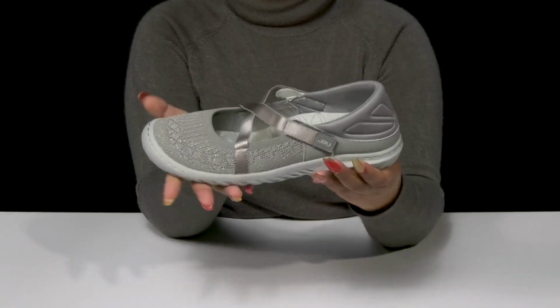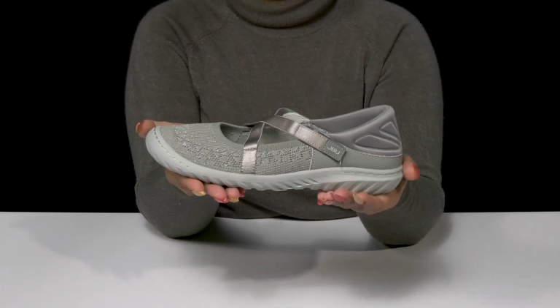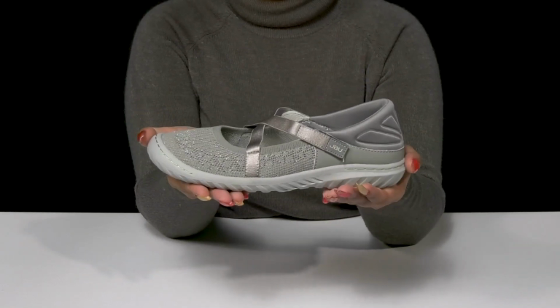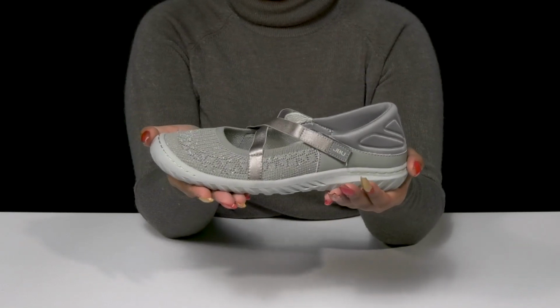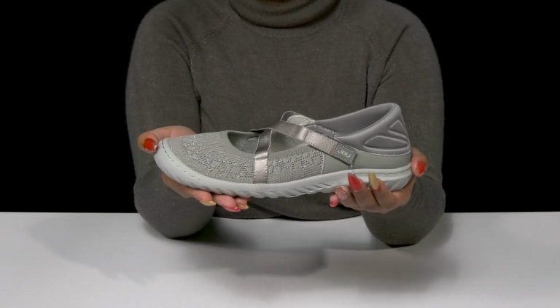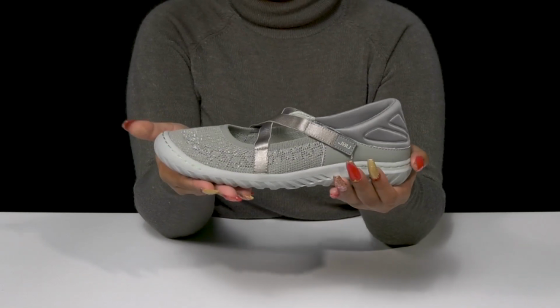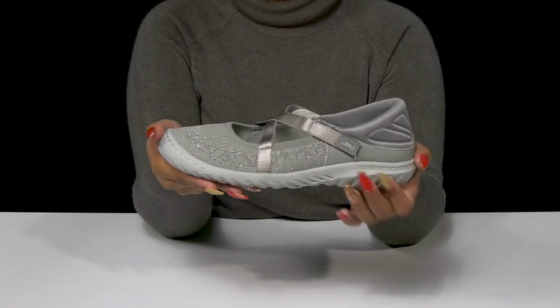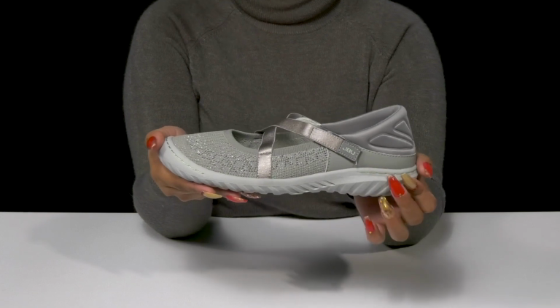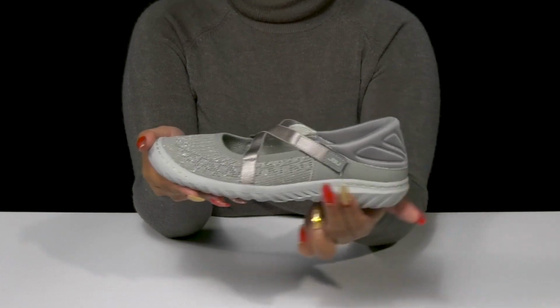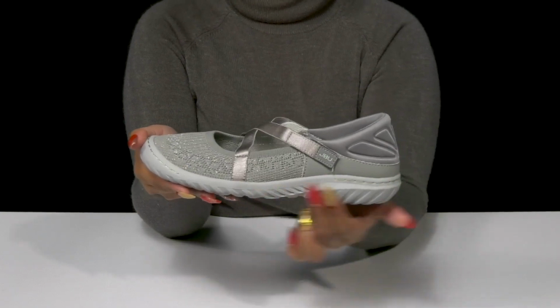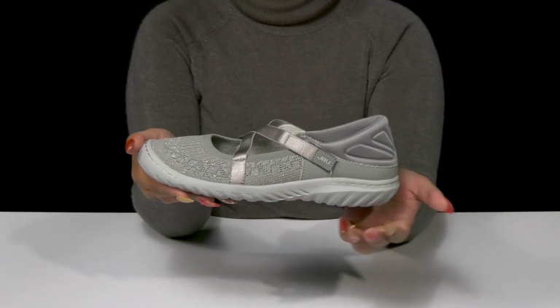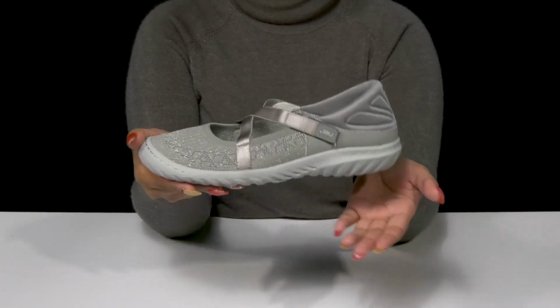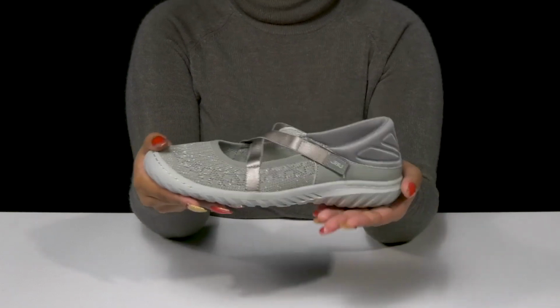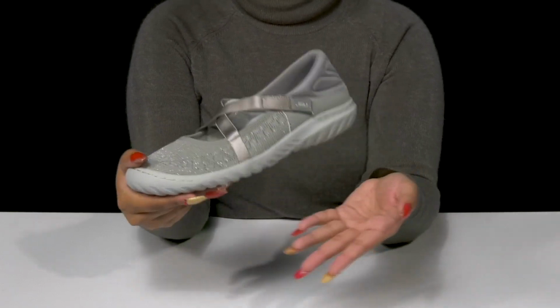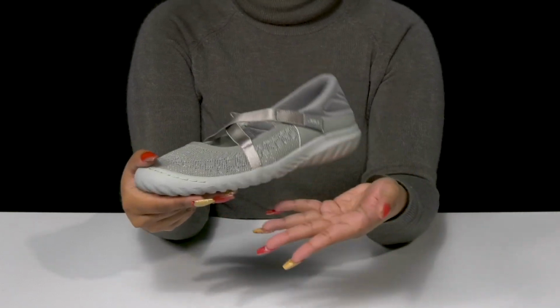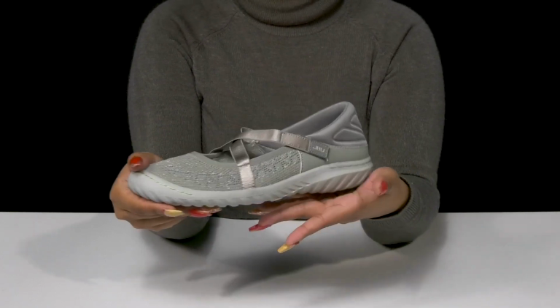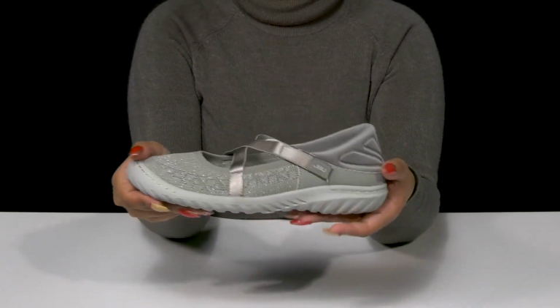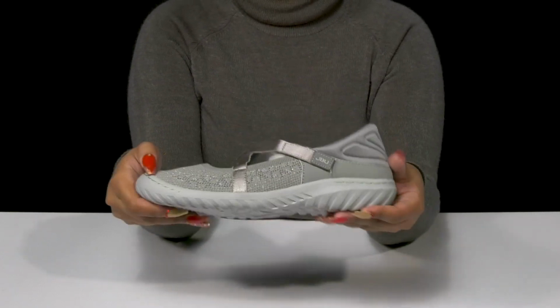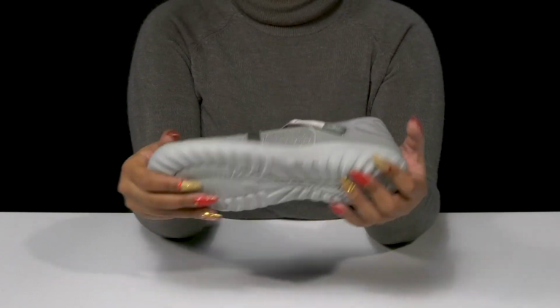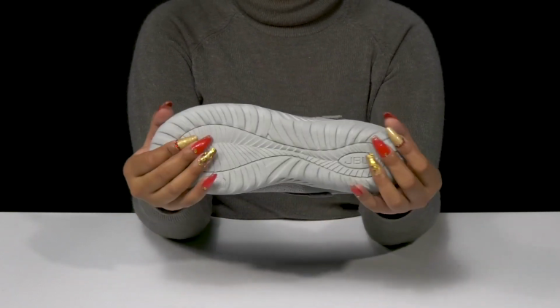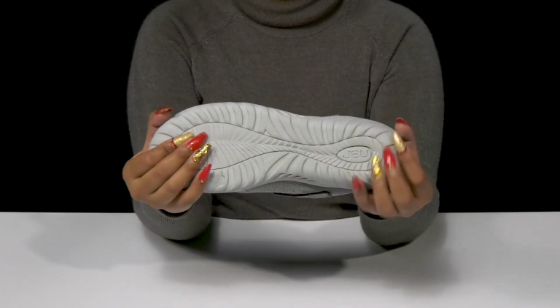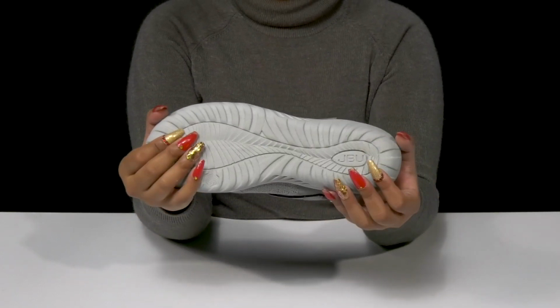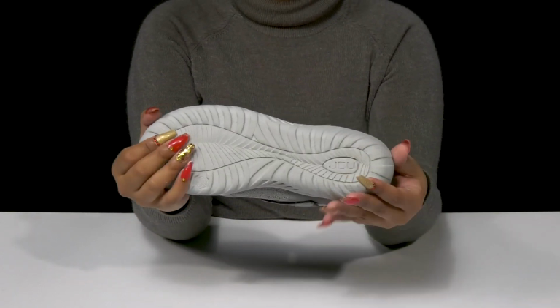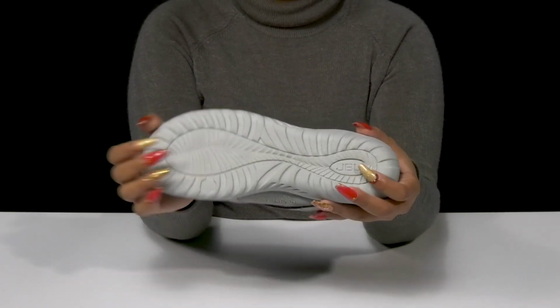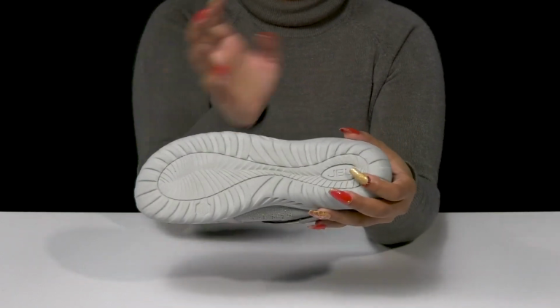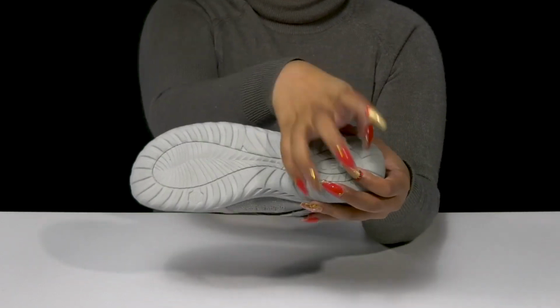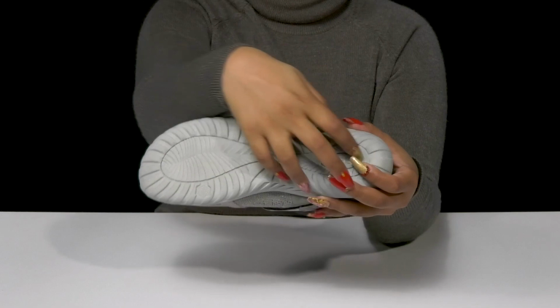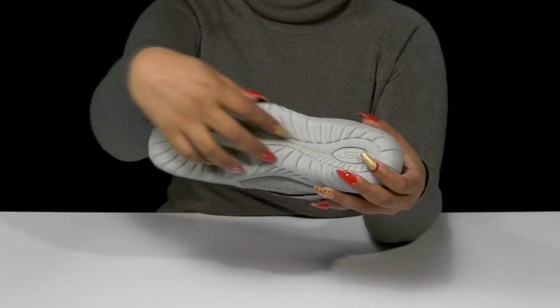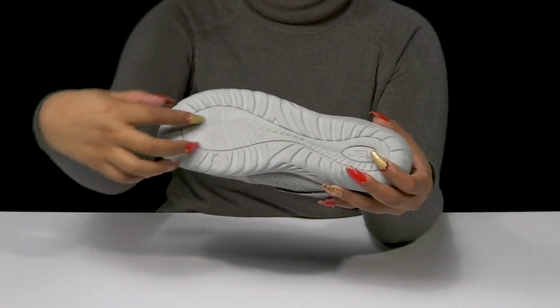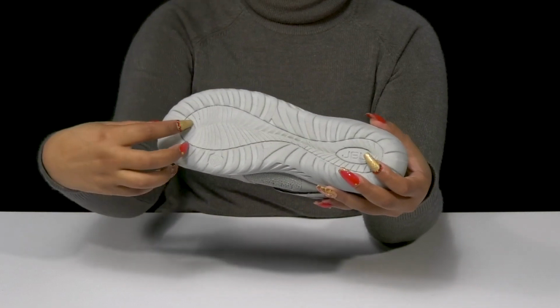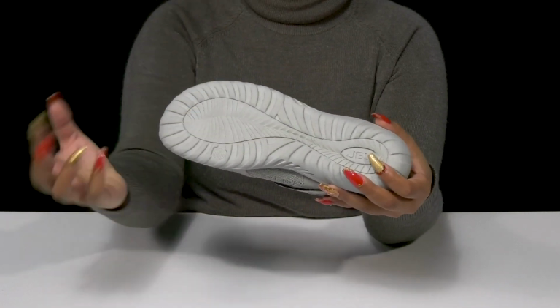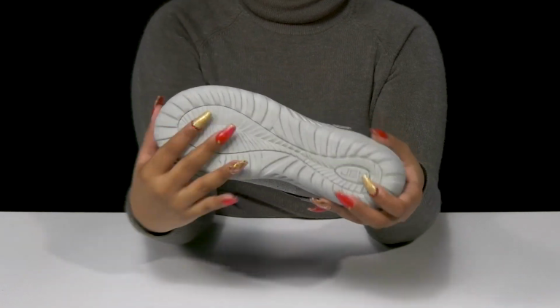stay comfortable all day long. You'll get a thicker midsole that'll give you some shock absorption, with a textile and synthetic outsole that has lots of extra texture.